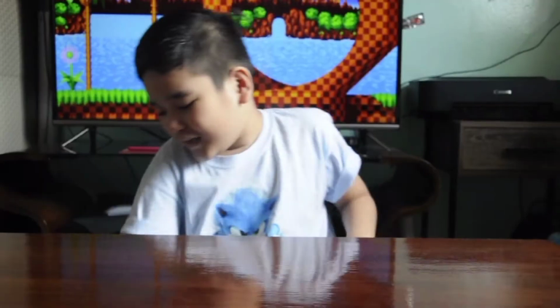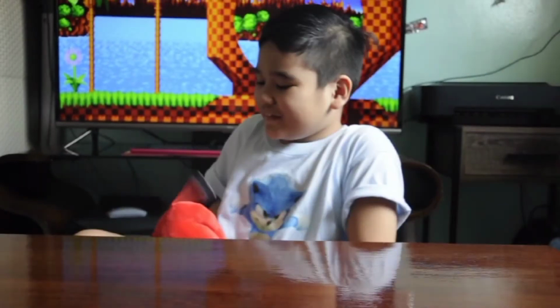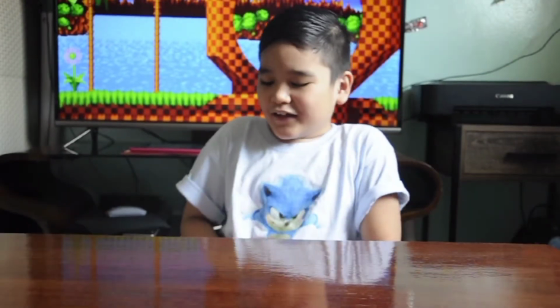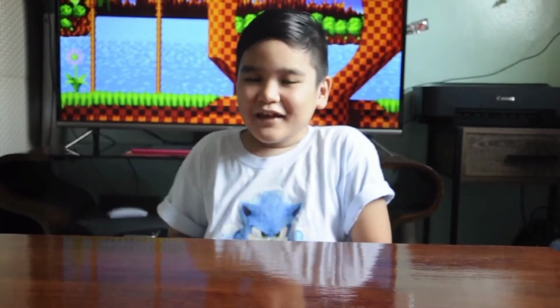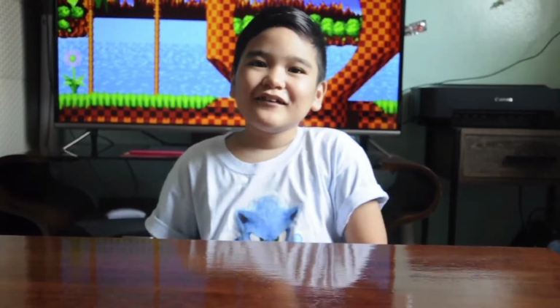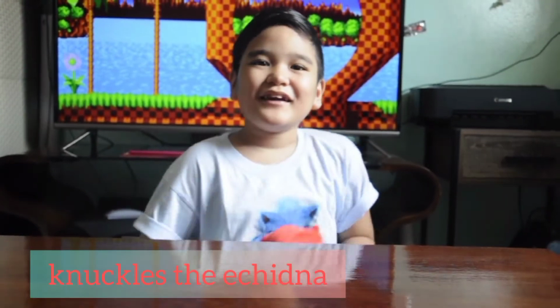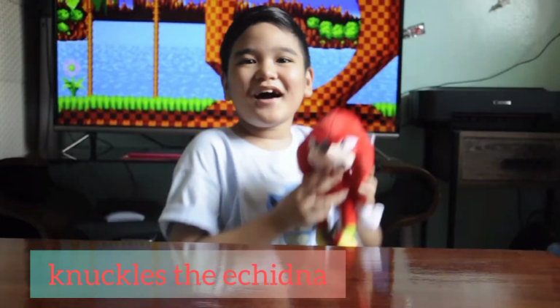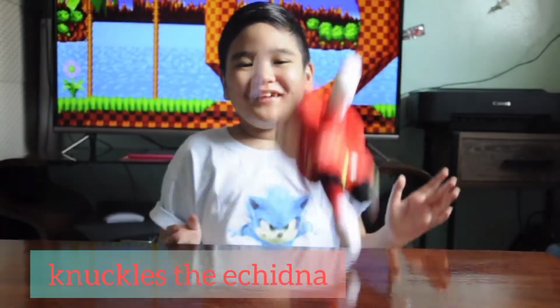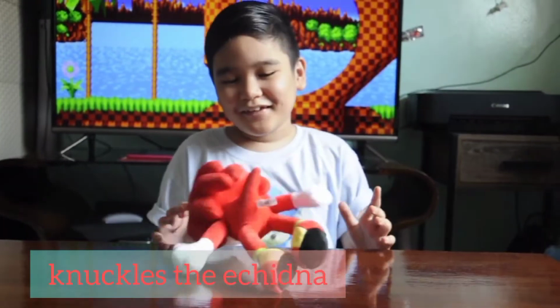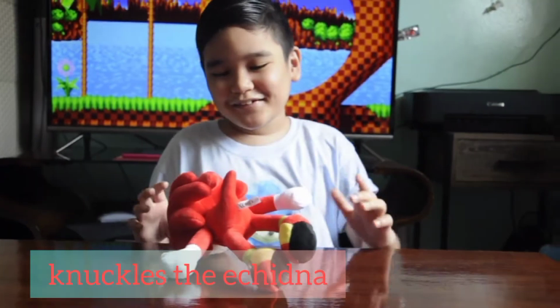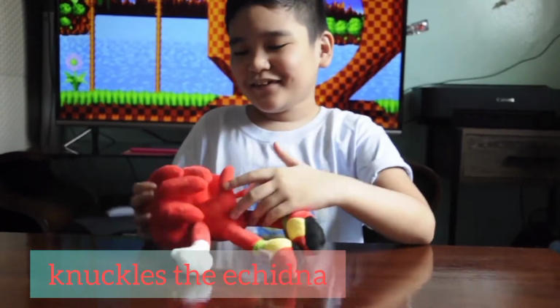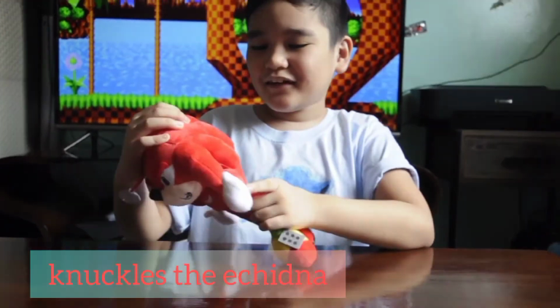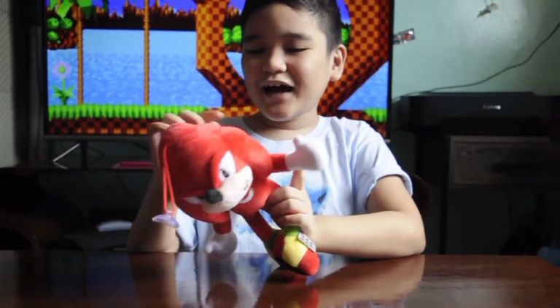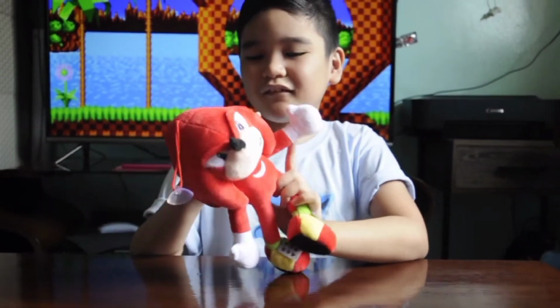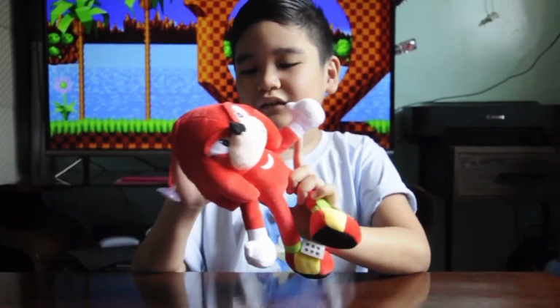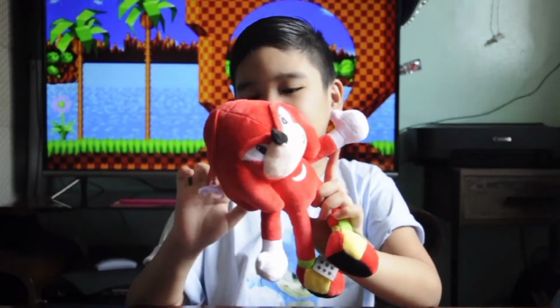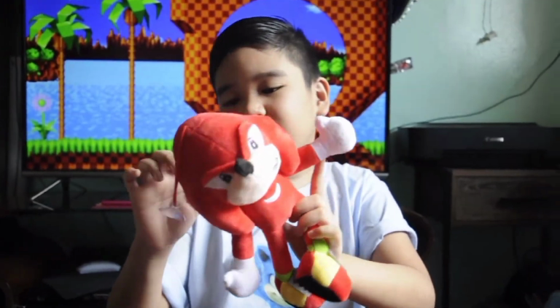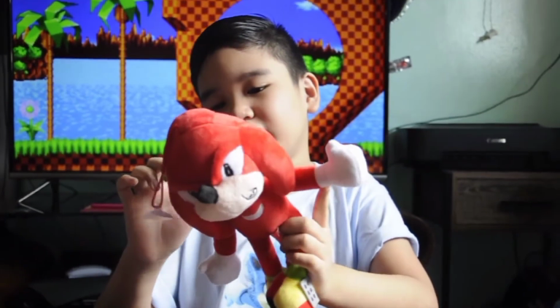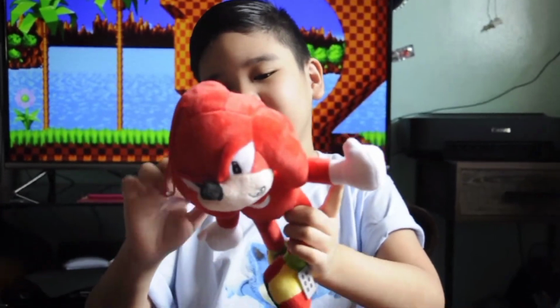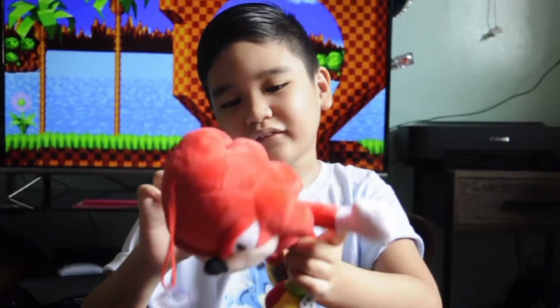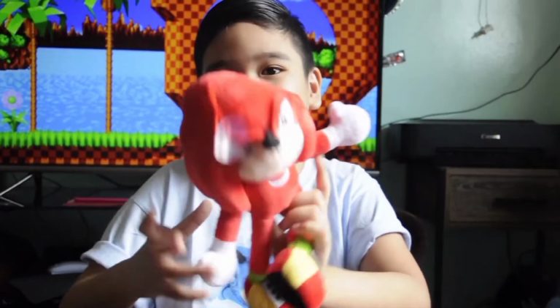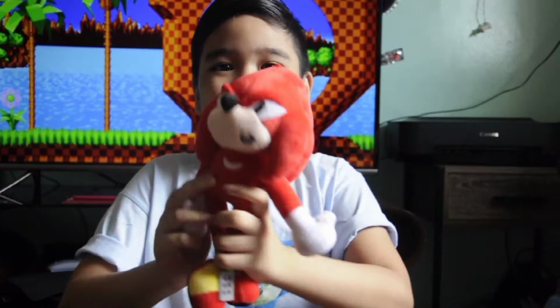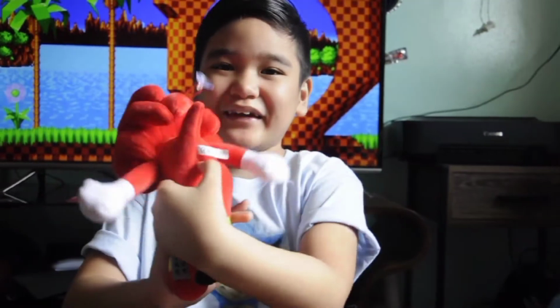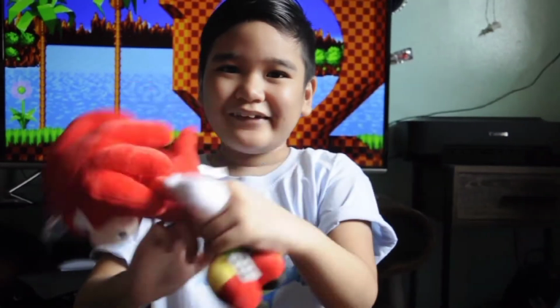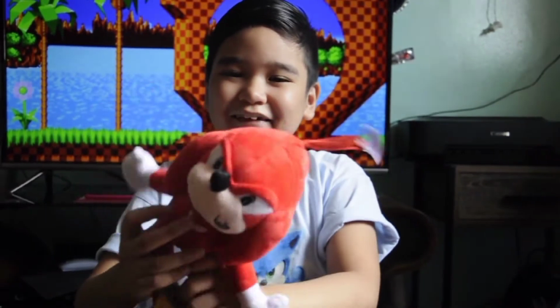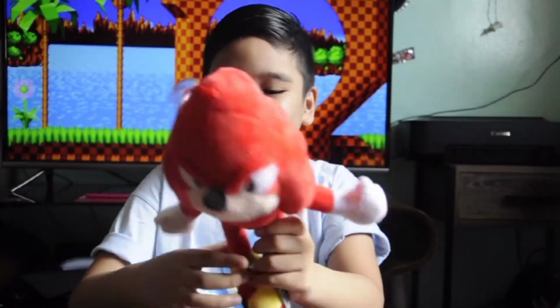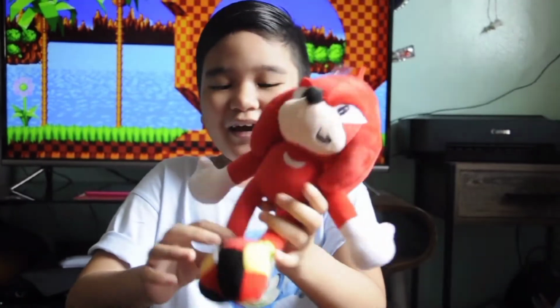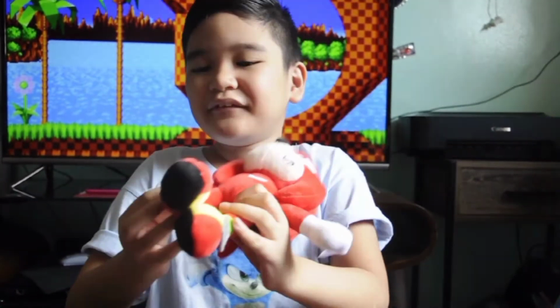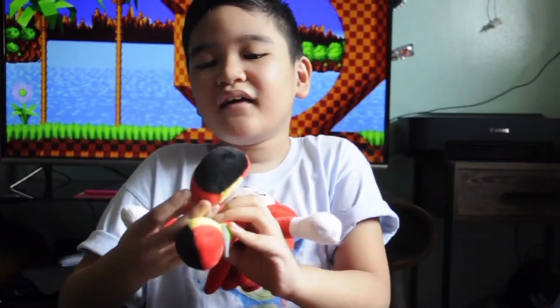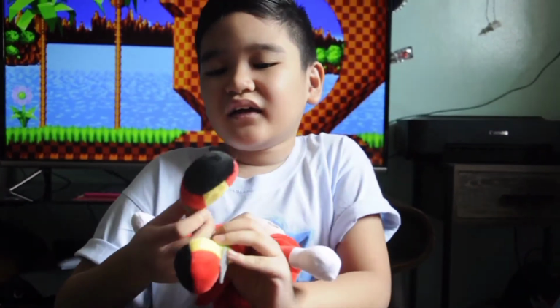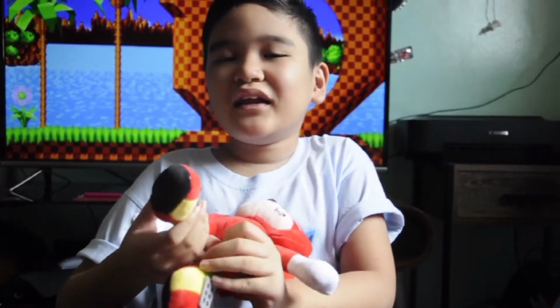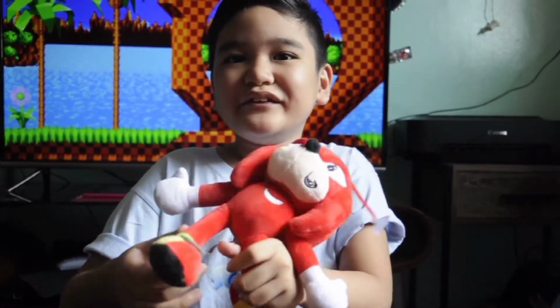The second one is Knuckles. He is red. He has 7 spikes and he has red and yellow shoes.